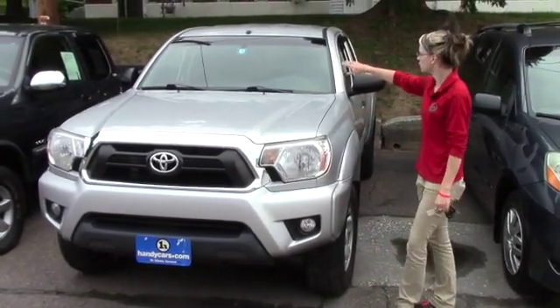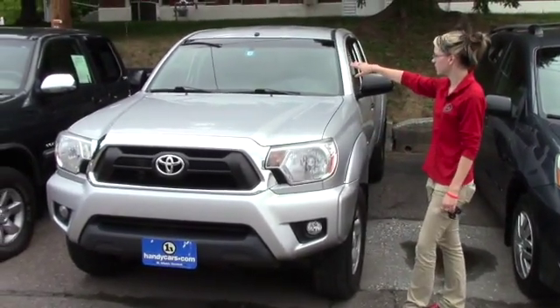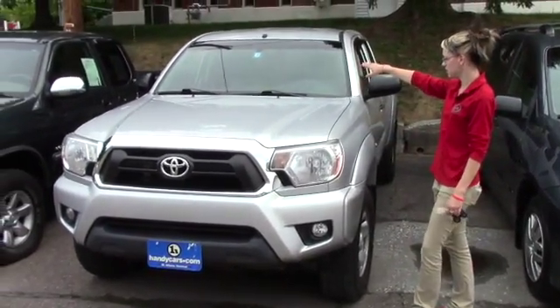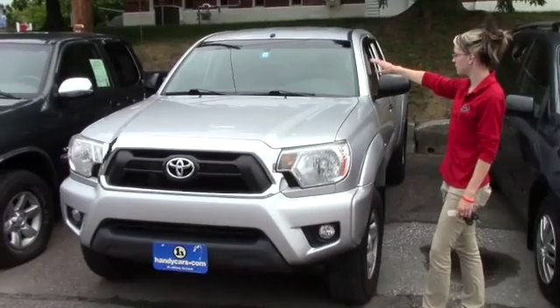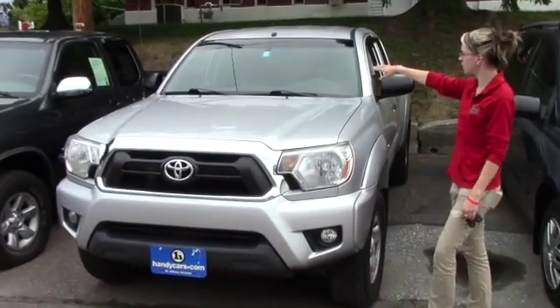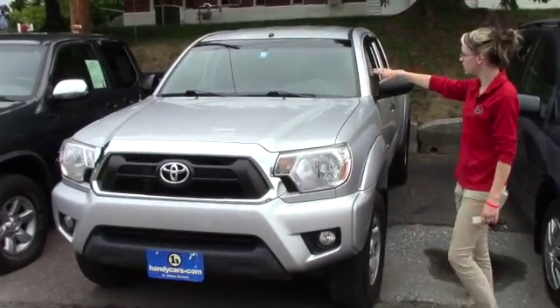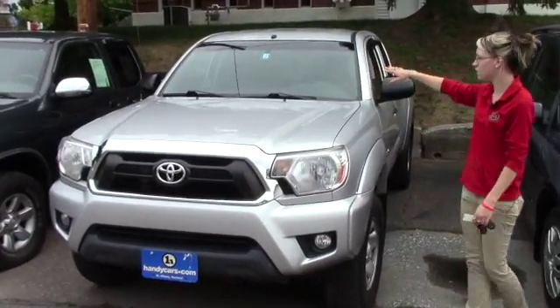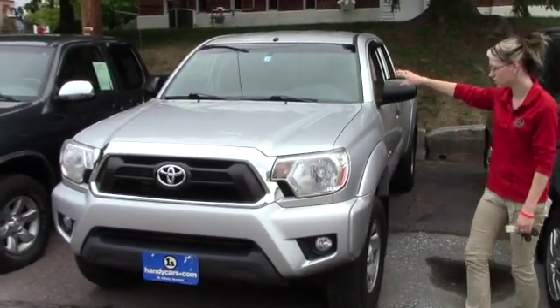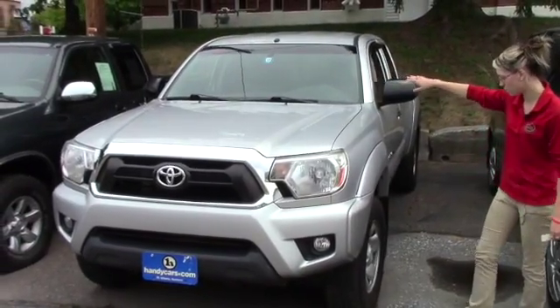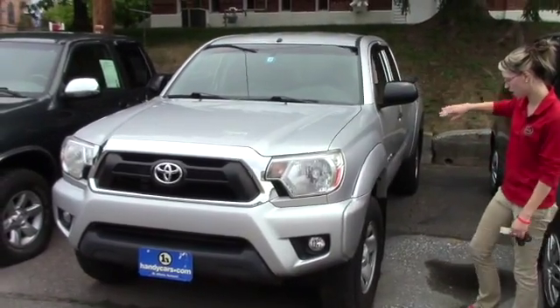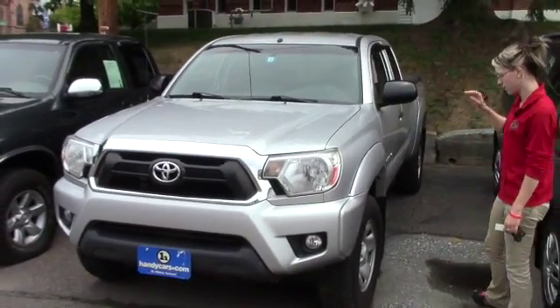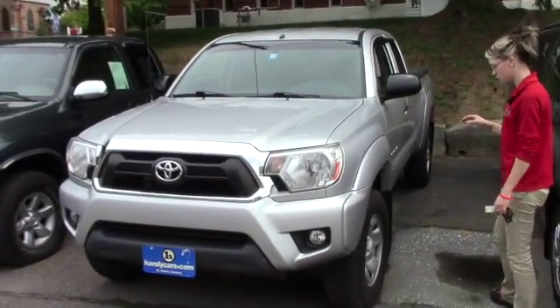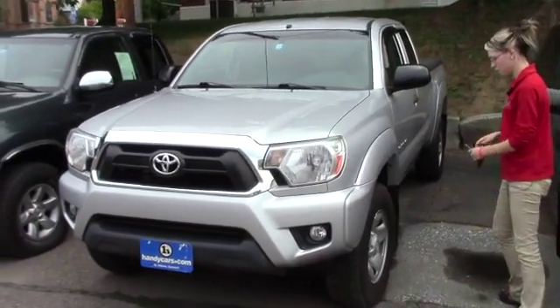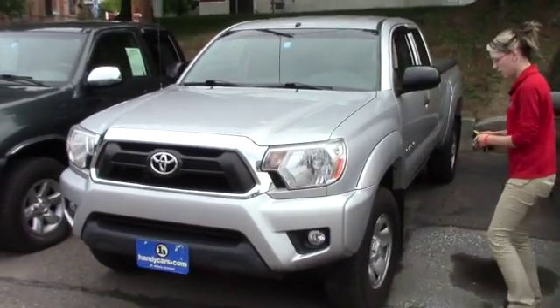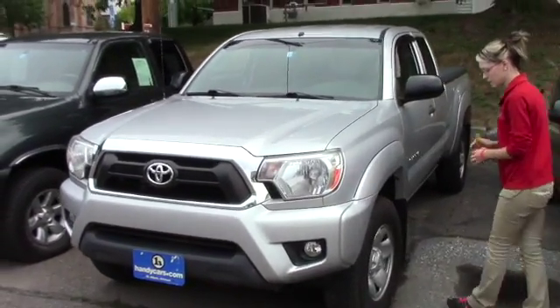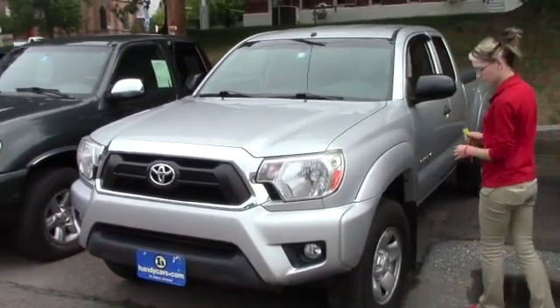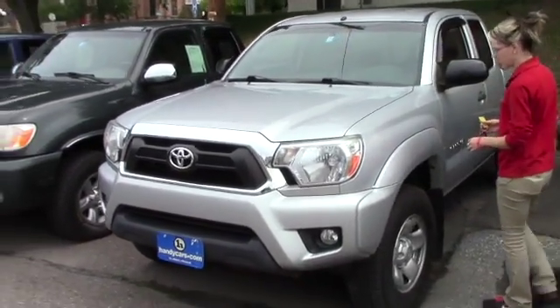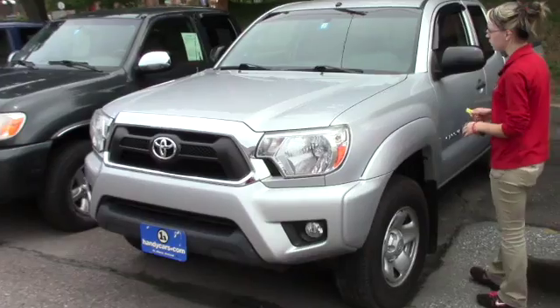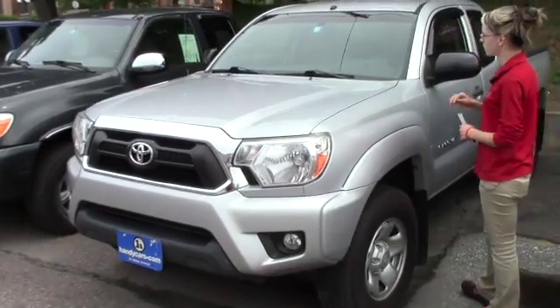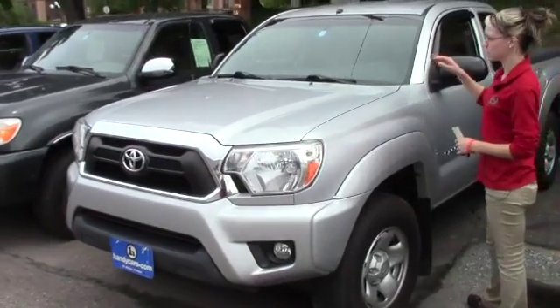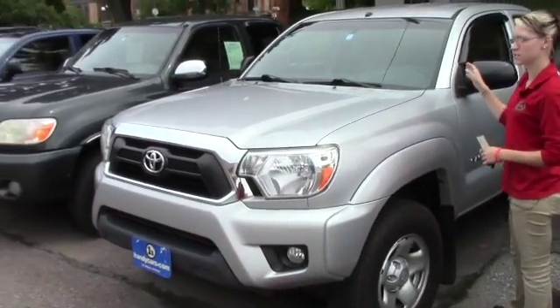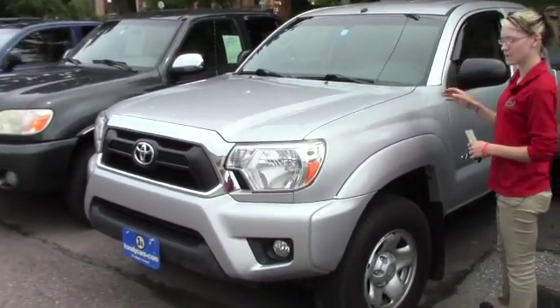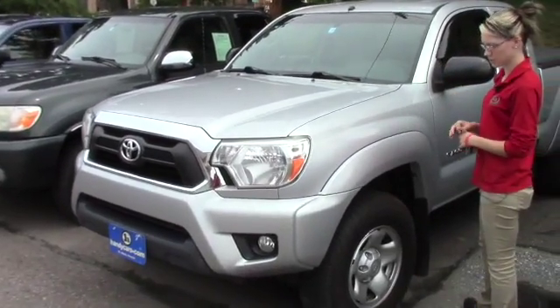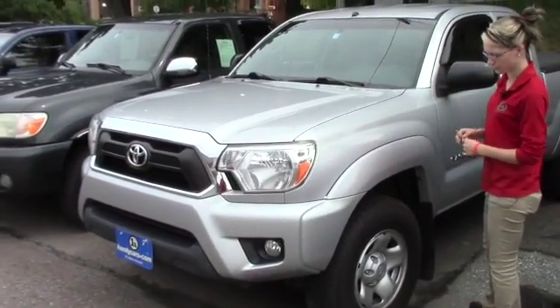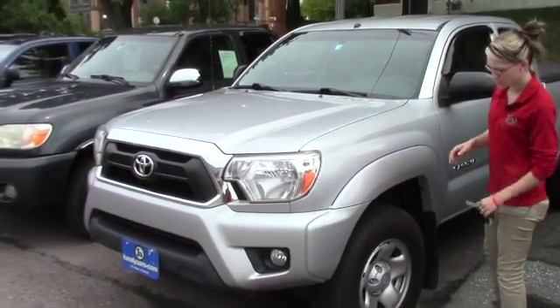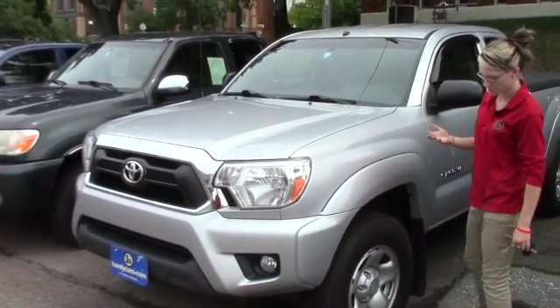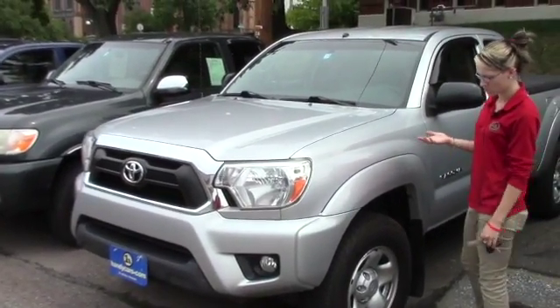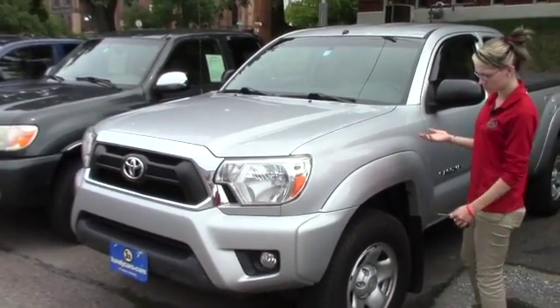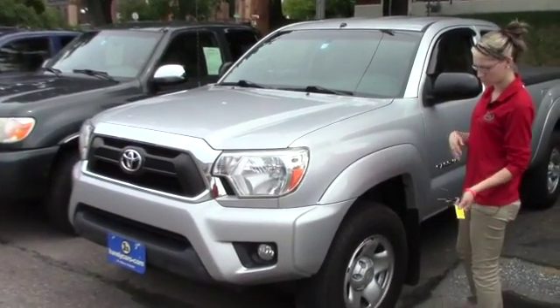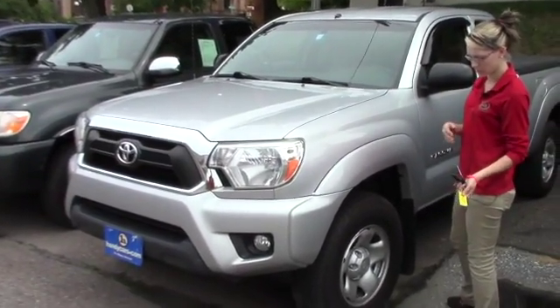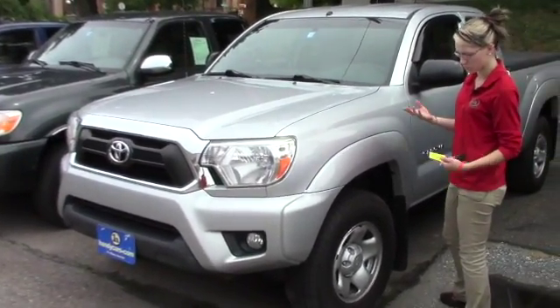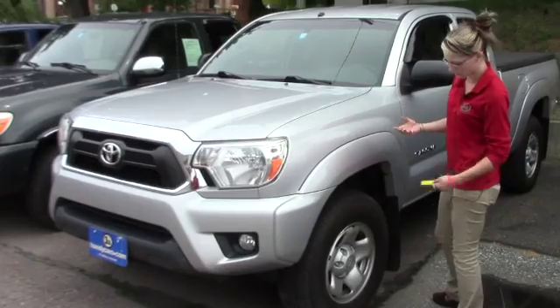Your inspection sticker is good until October of this year. It does come with HandyCare, so it will get next year's state inspection done for free. So when October comes up, you just bring it down and we'll do that.